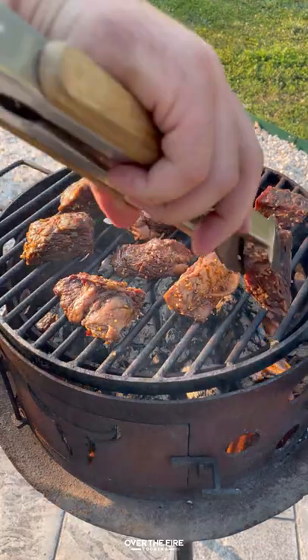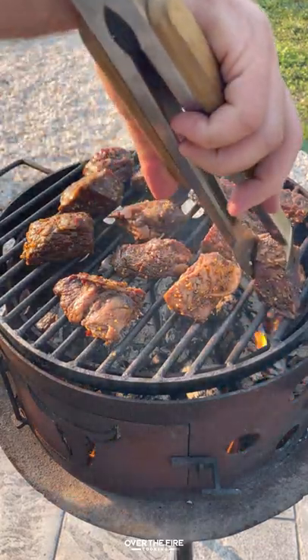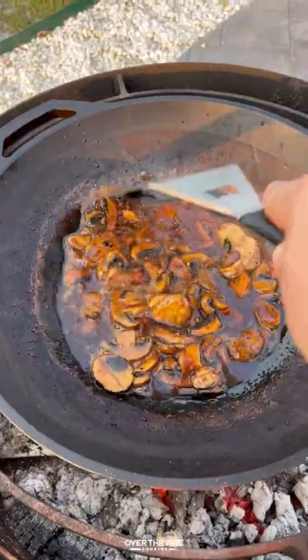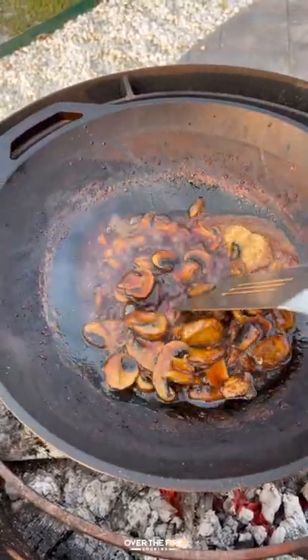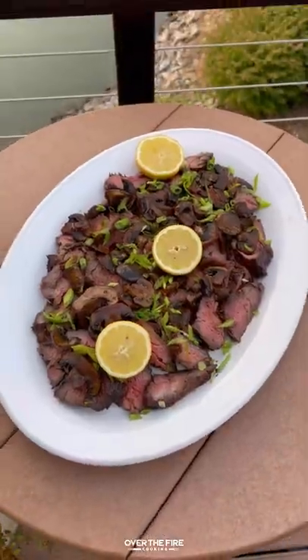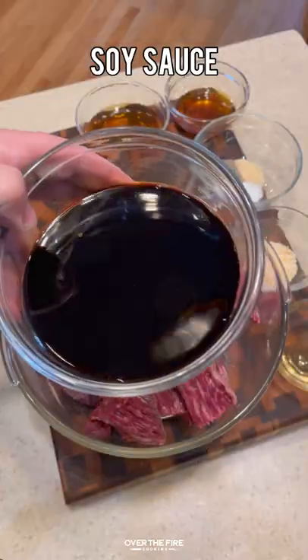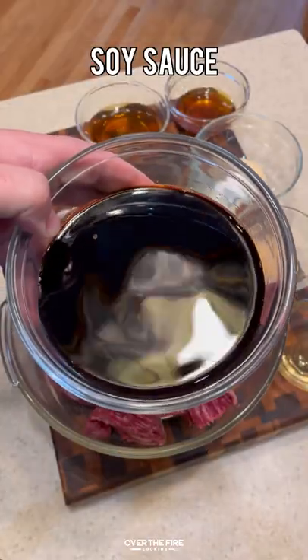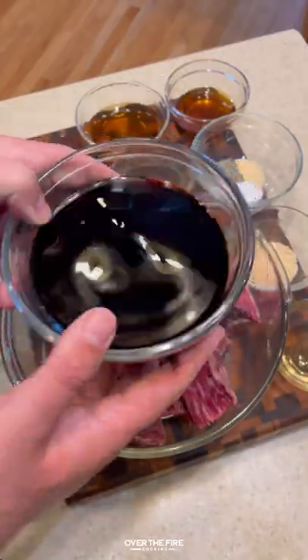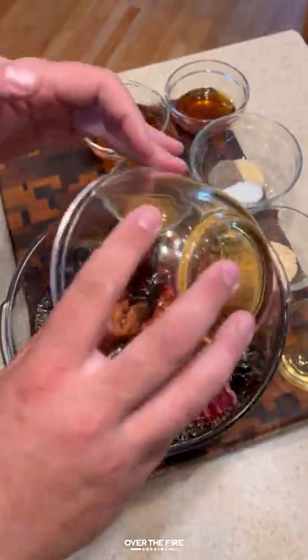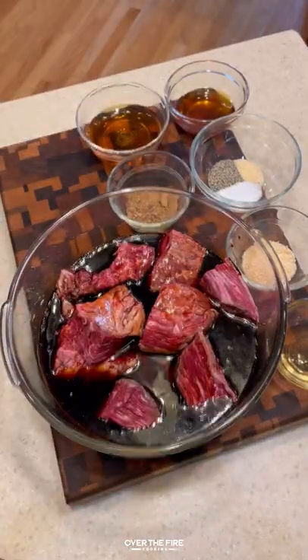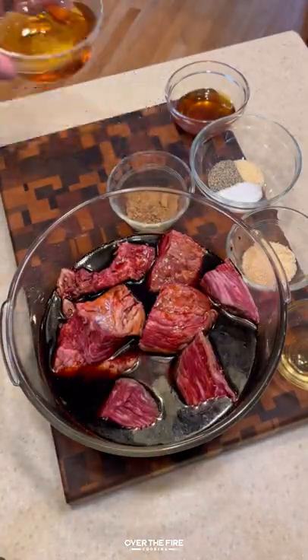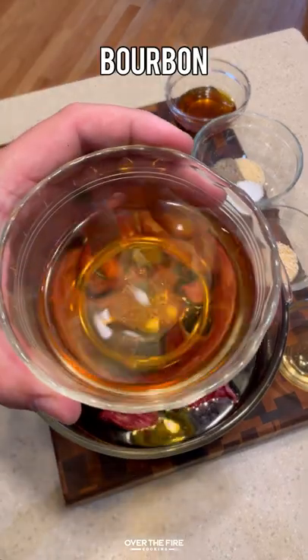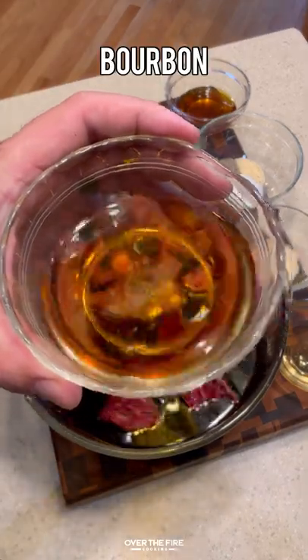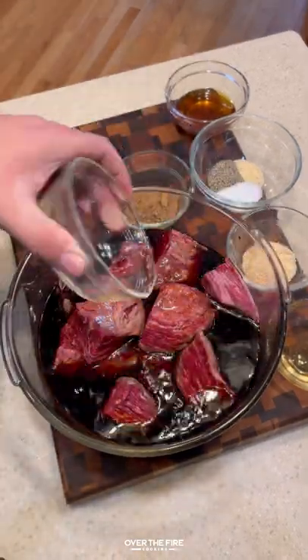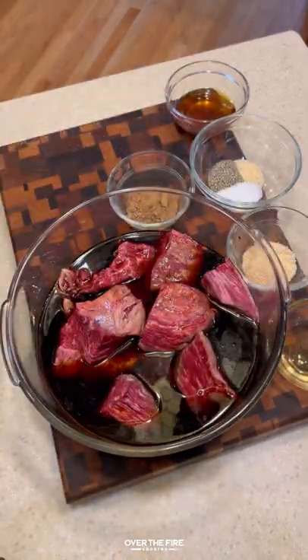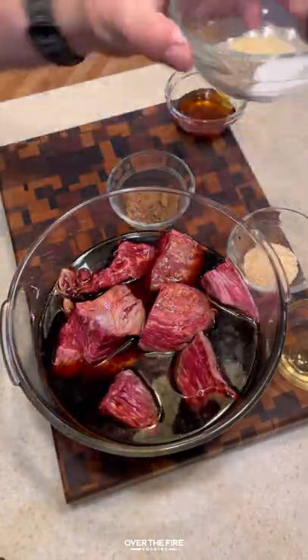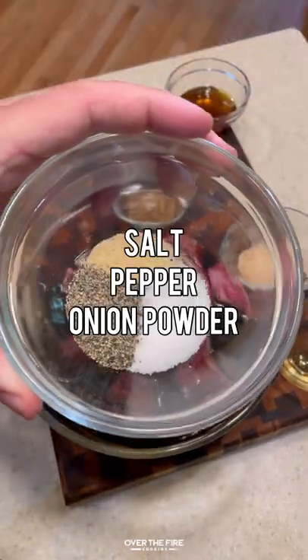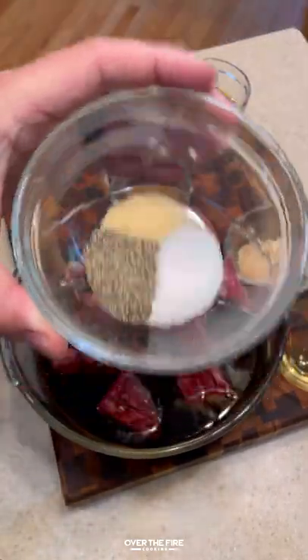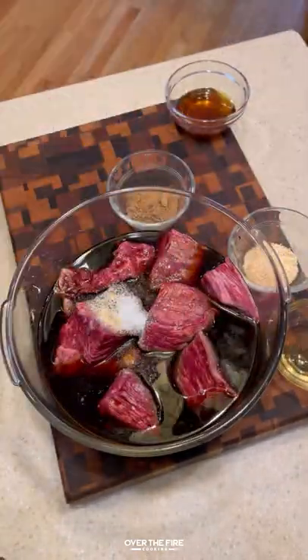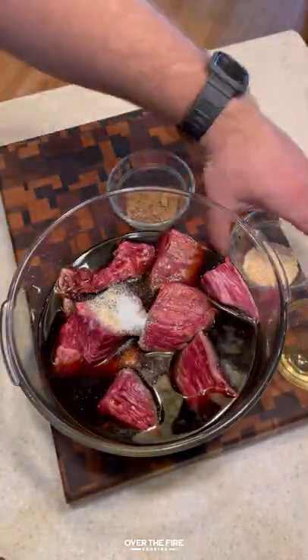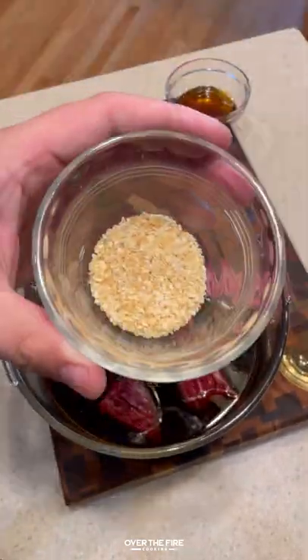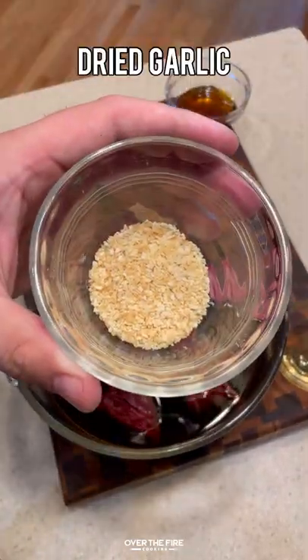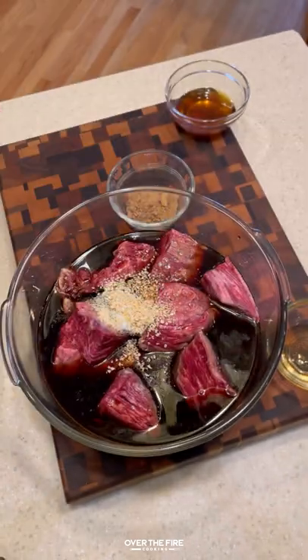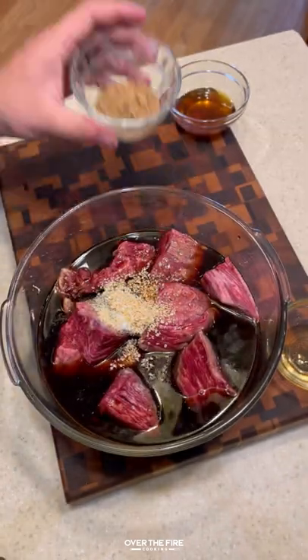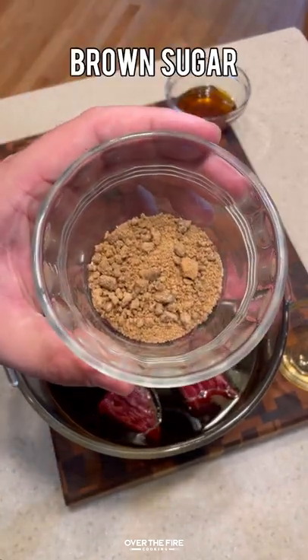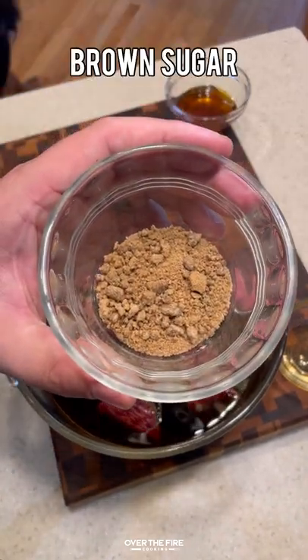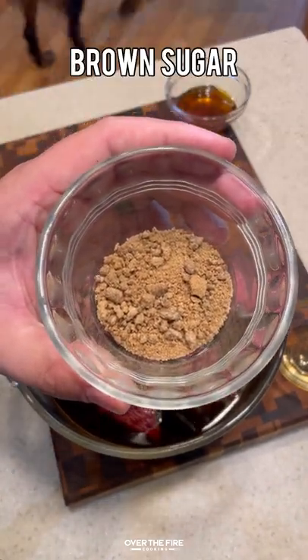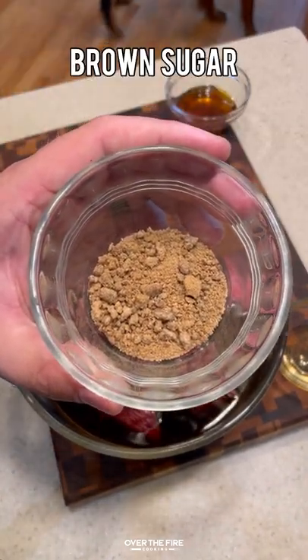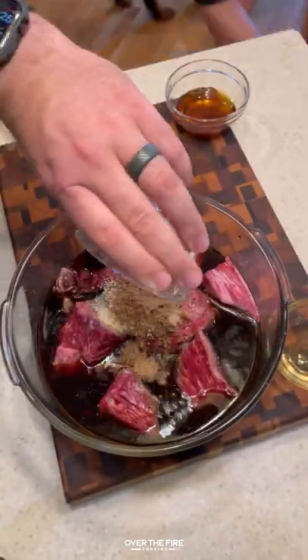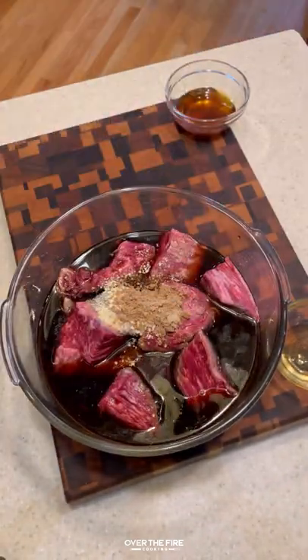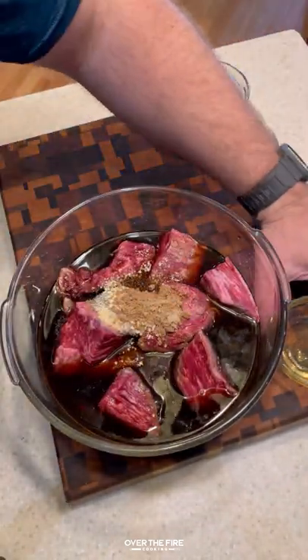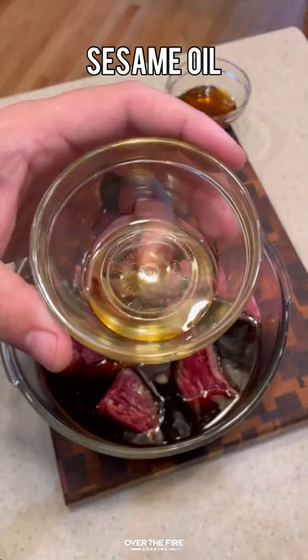Bourbon mushroom steak tips. I'm gonna take some cube bivette steak, adding some soy sauce, some bourbon, some salt, pepper, and onion powder, minced dried garlic, brown sugar, sesame seed oil, and spicy honey.